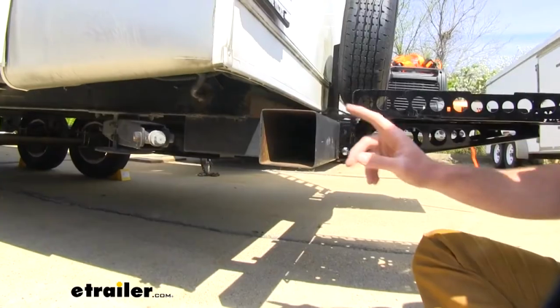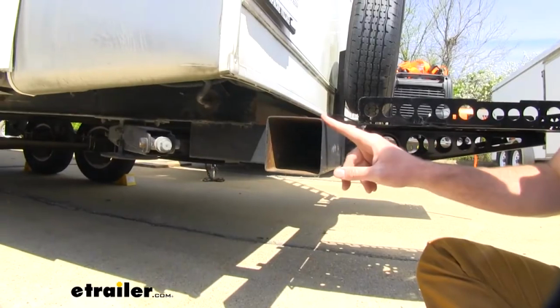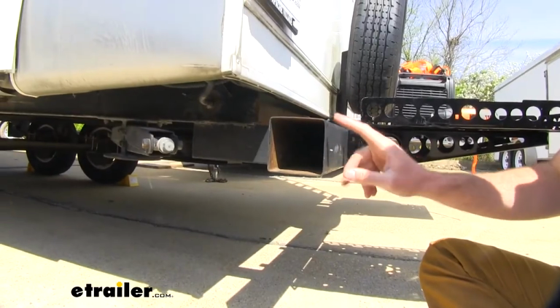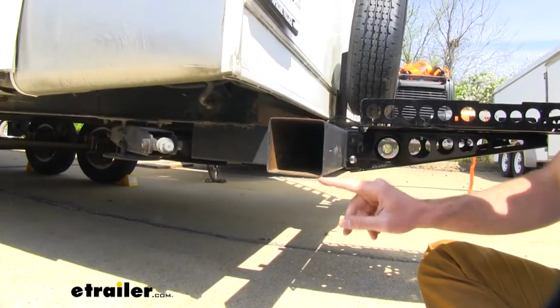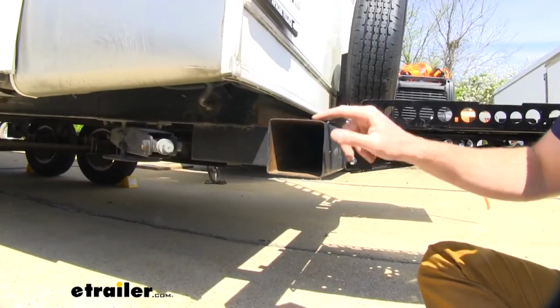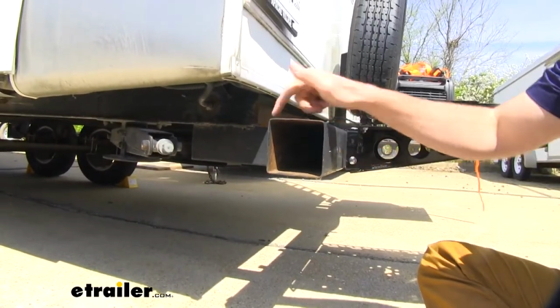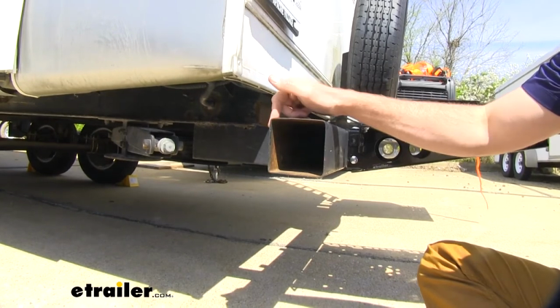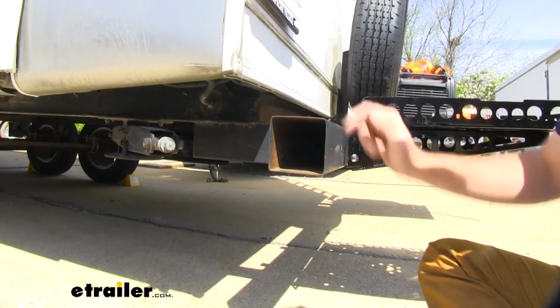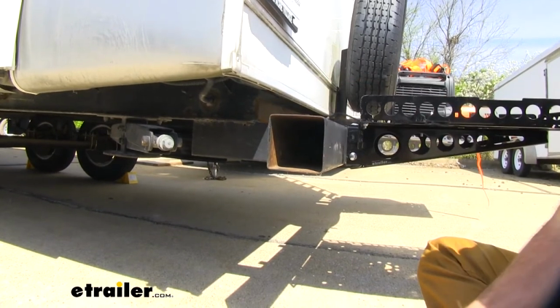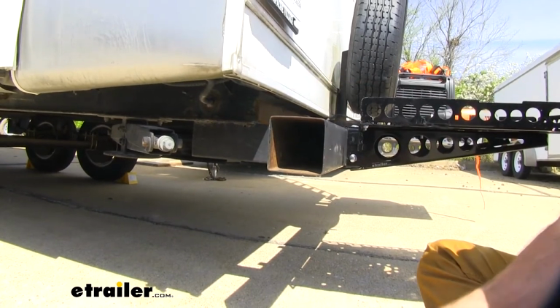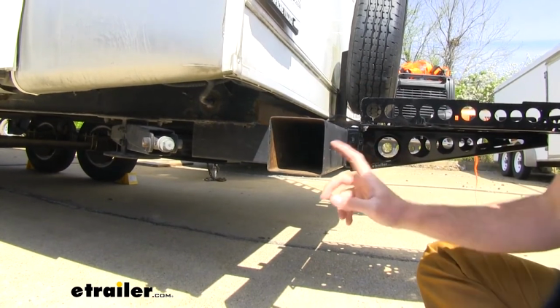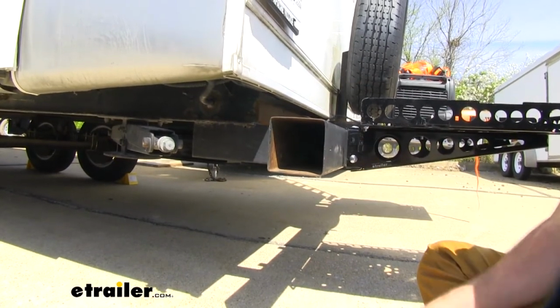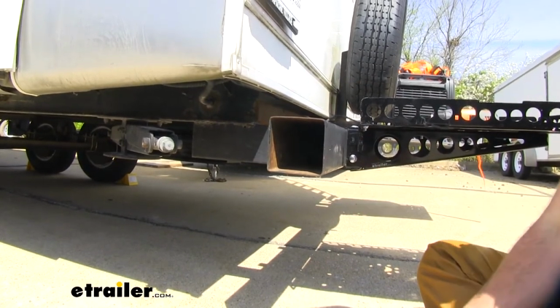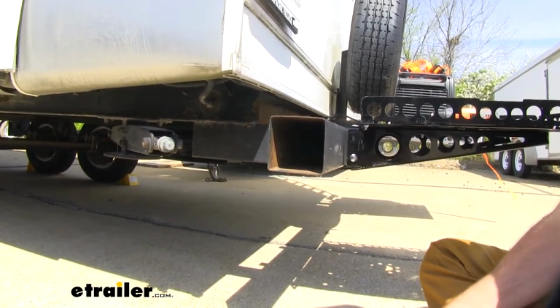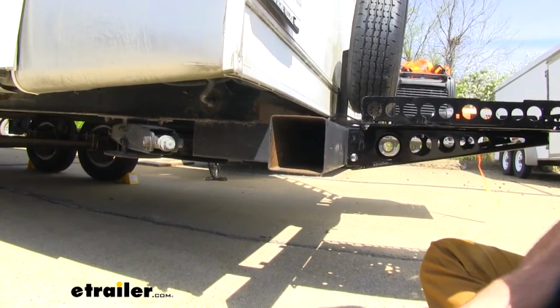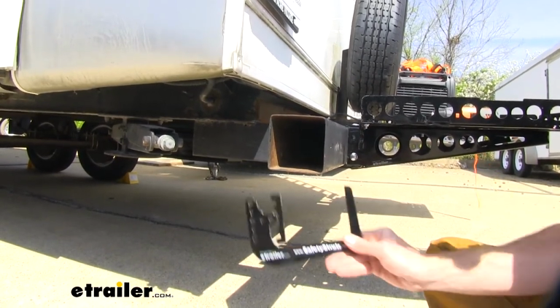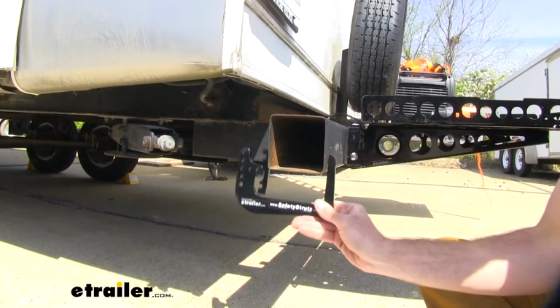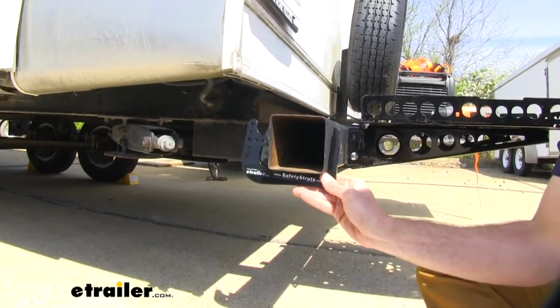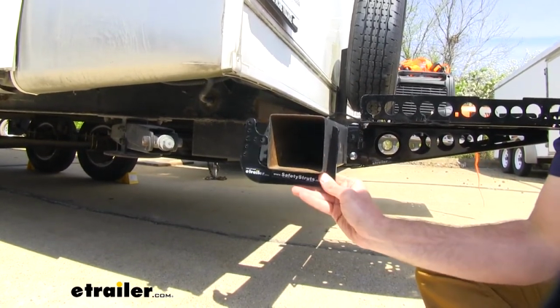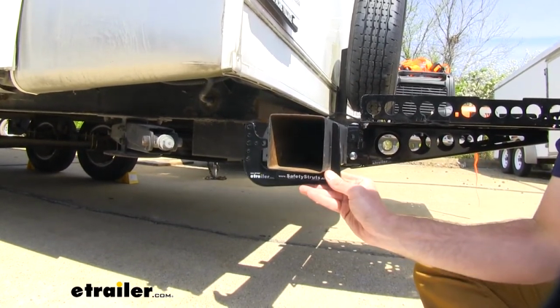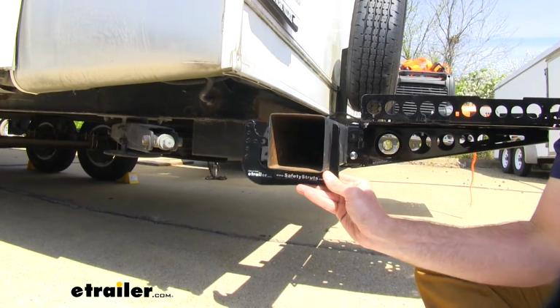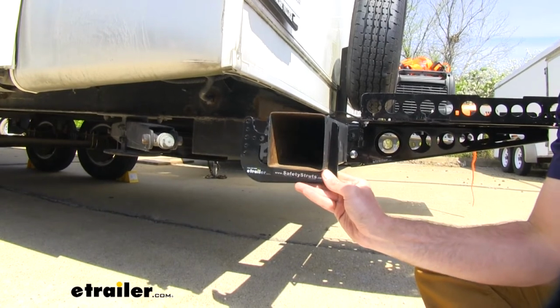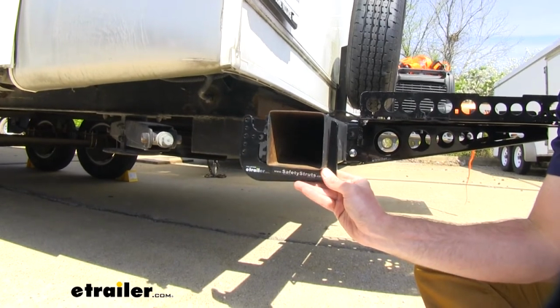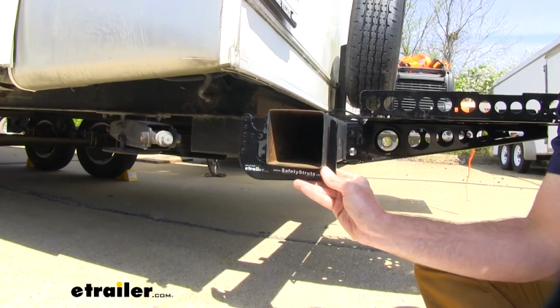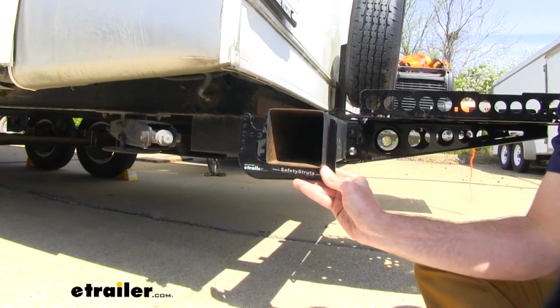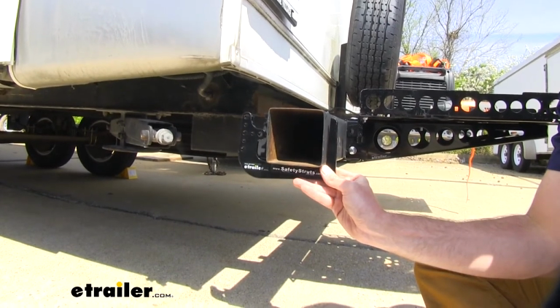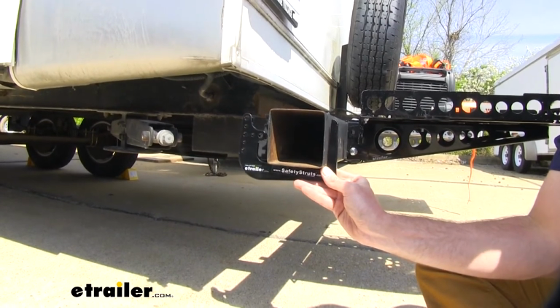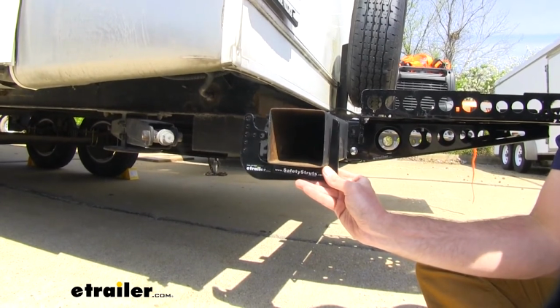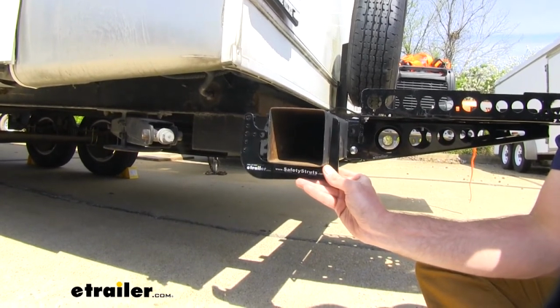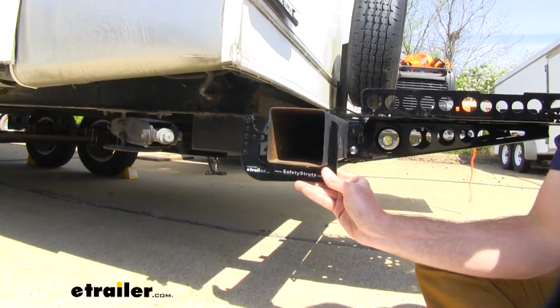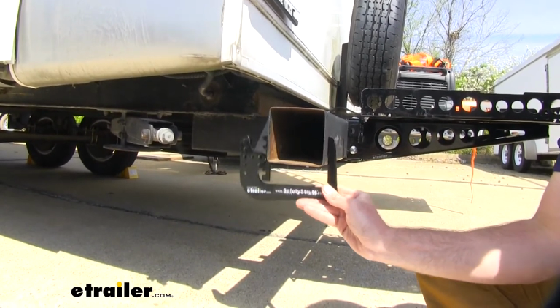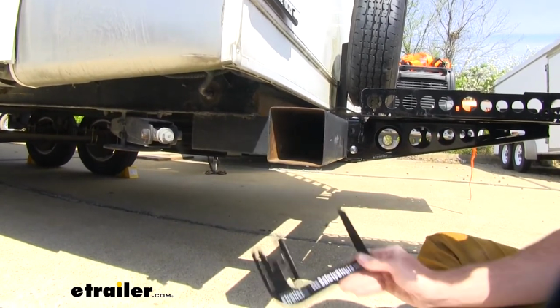Another thing to keep in mind is the size of your bumper. We have a four inch by four inch bumper here today, but you can see this is going to work with bumpers from four inches up to four and a half inches as a square bumper.